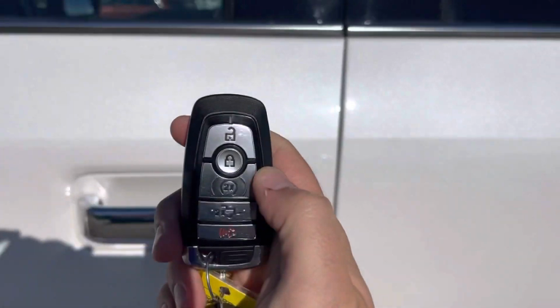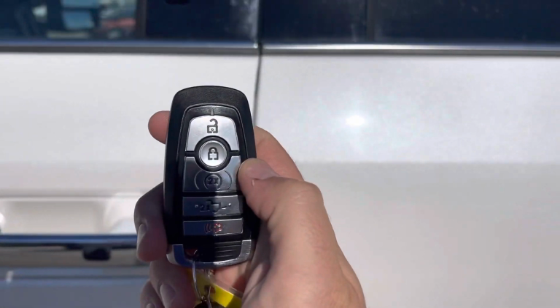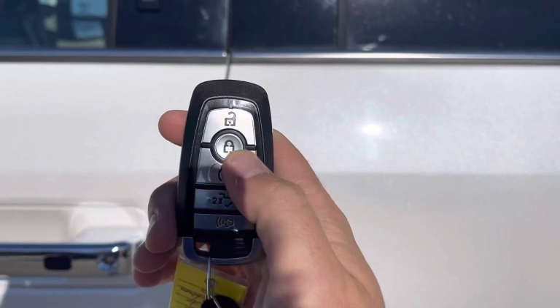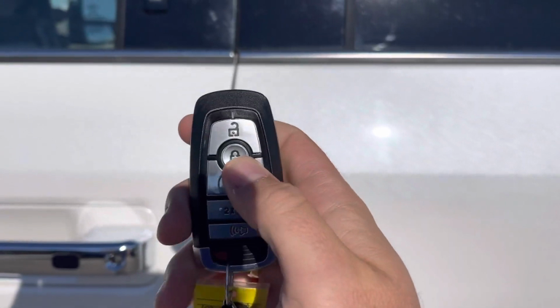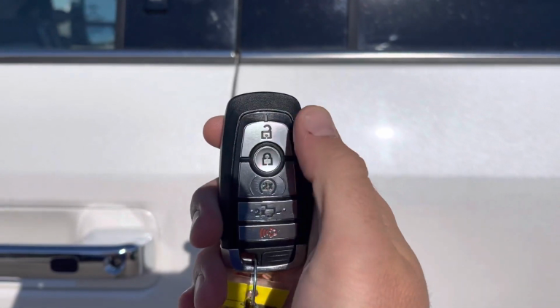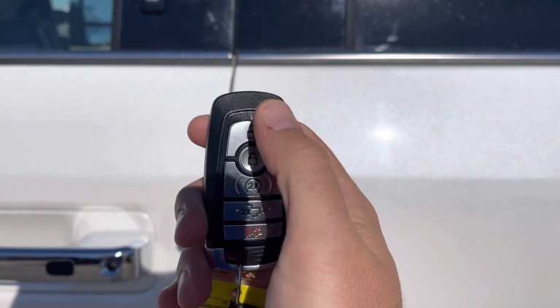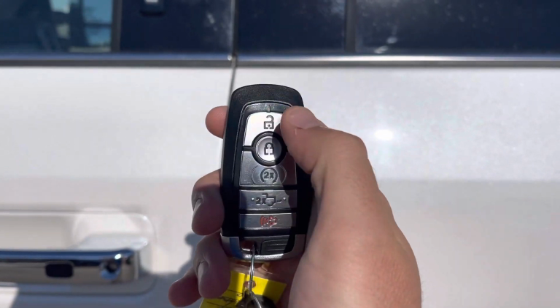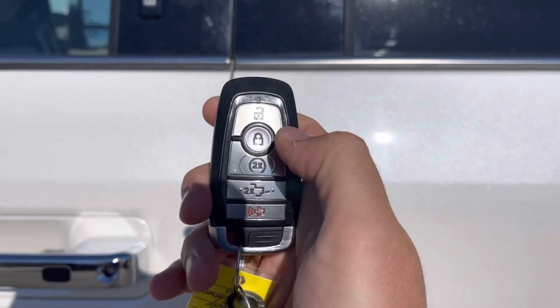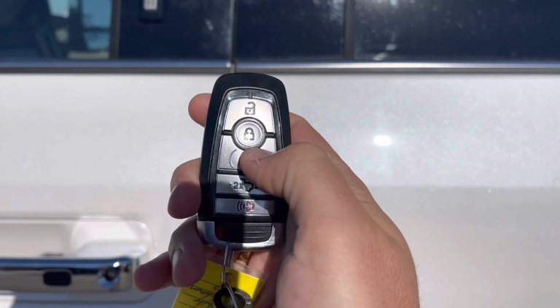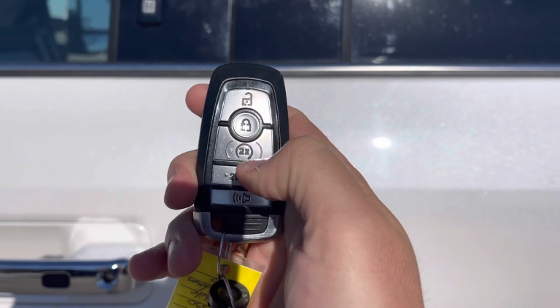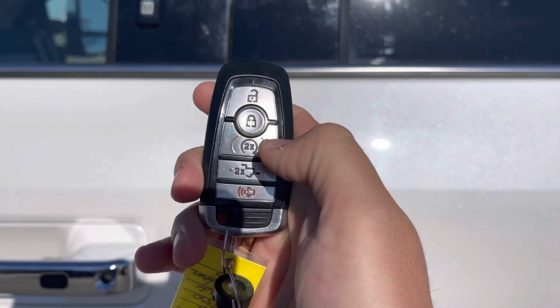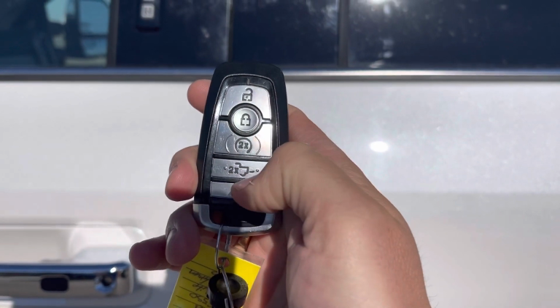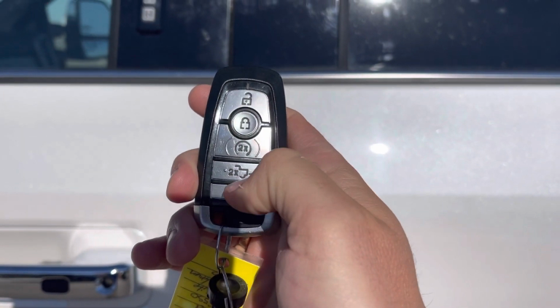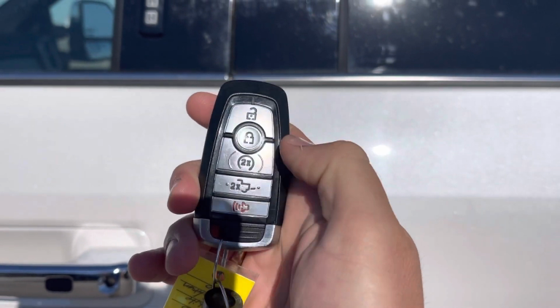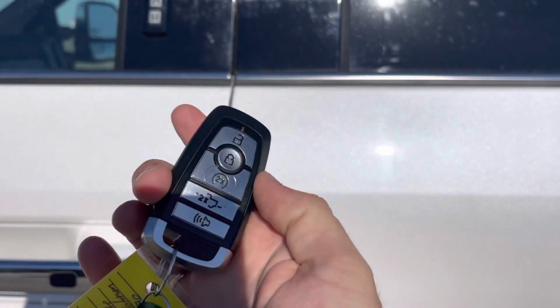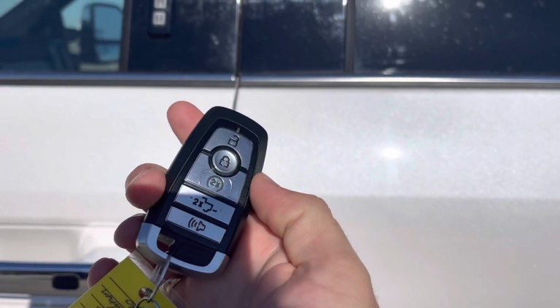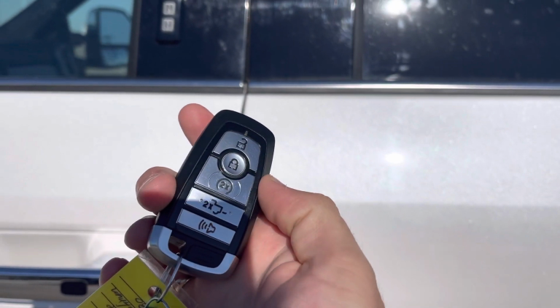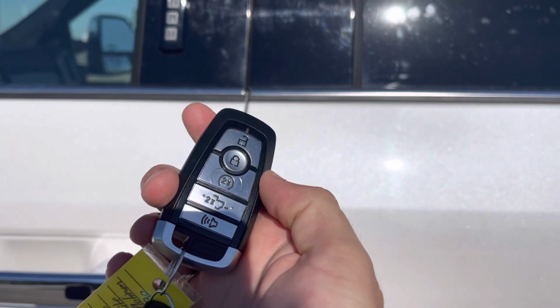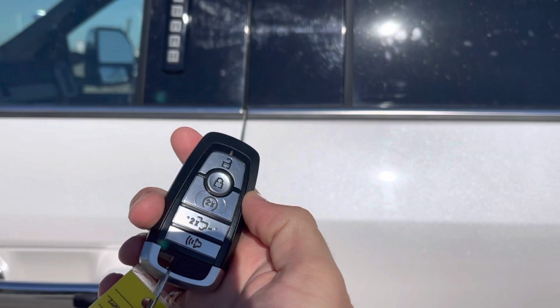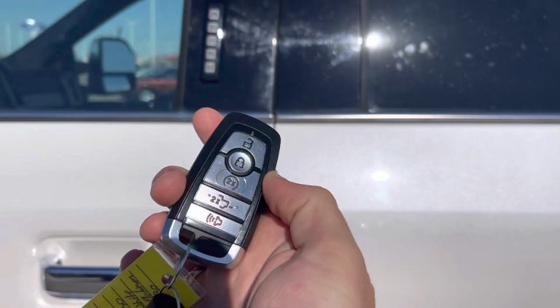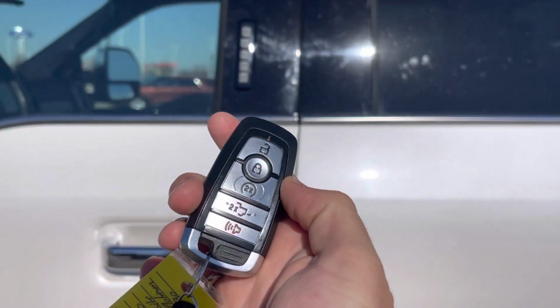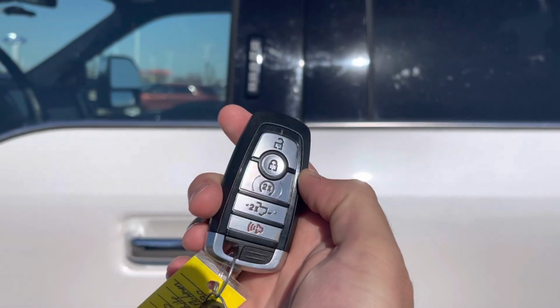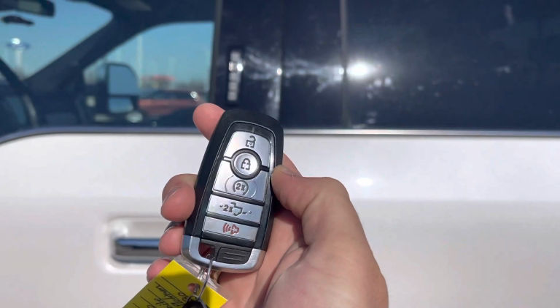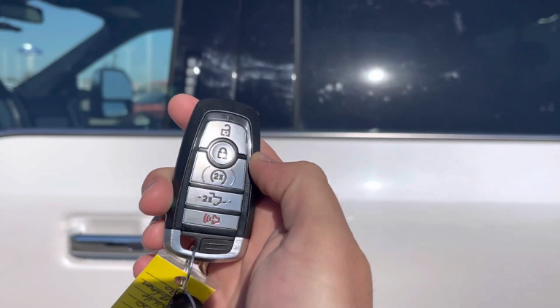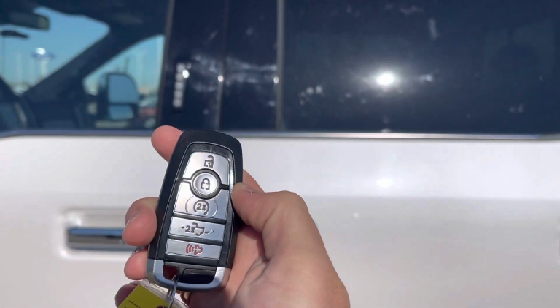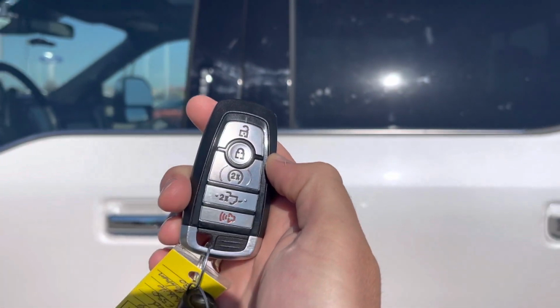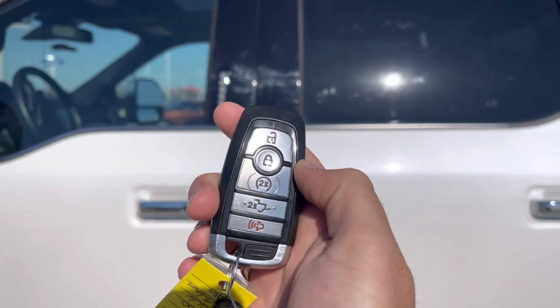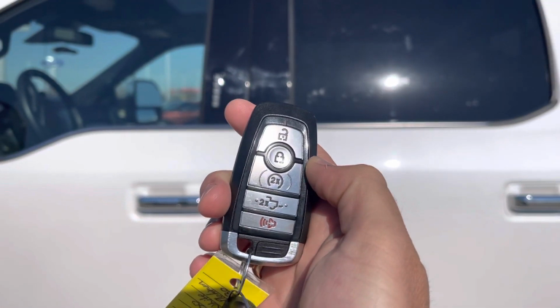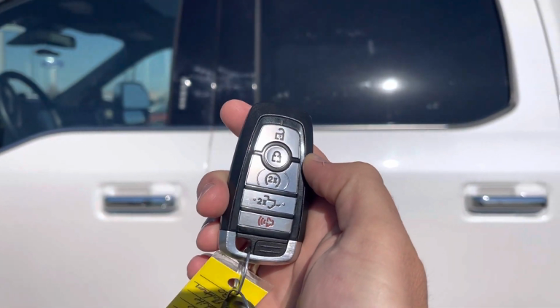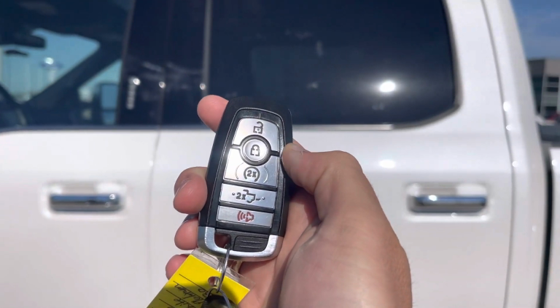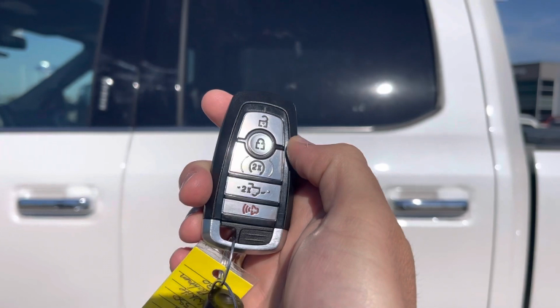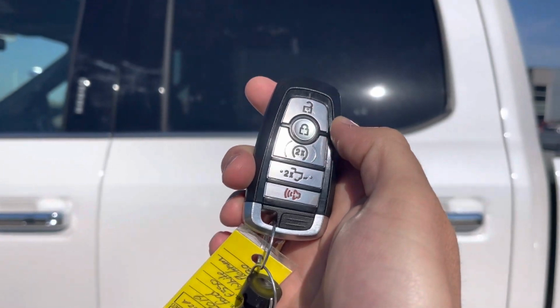You can also use this keypad with unlock, lock, remote start, power tailgate, and alarm, or you can download the Ford Pass app. The 2019 is the first year with that for a Super Duty, and you can do that anywhere from your cell phone with no subscription required.